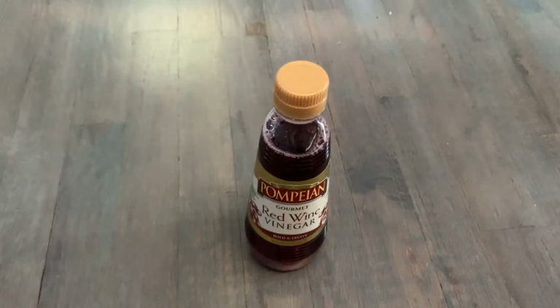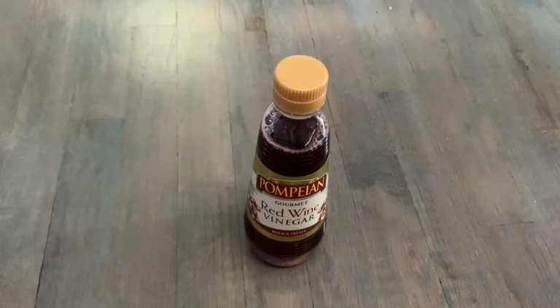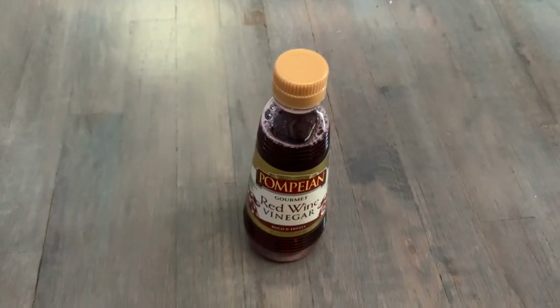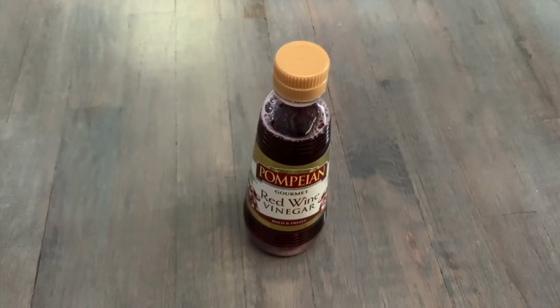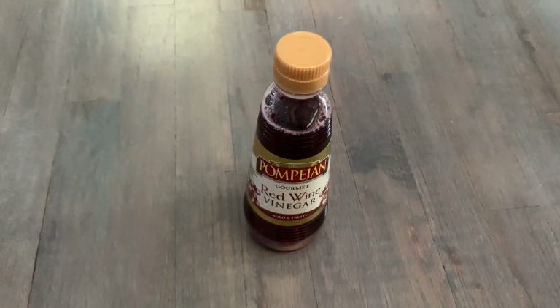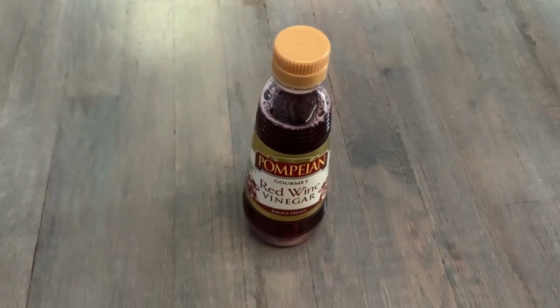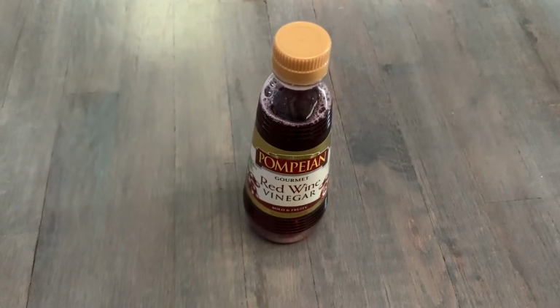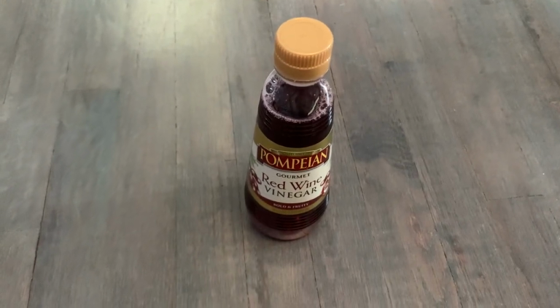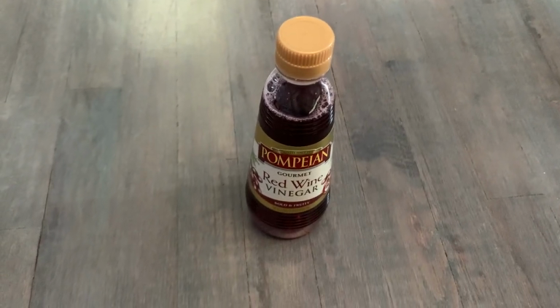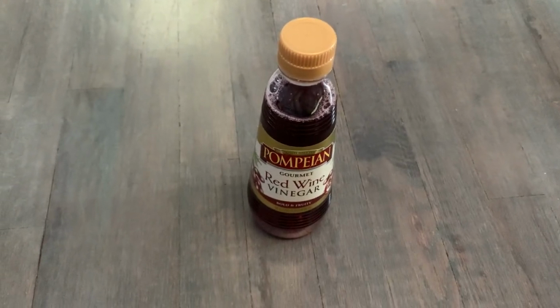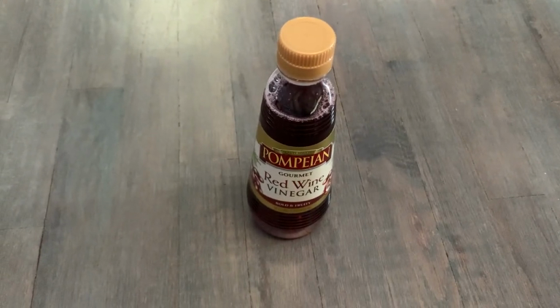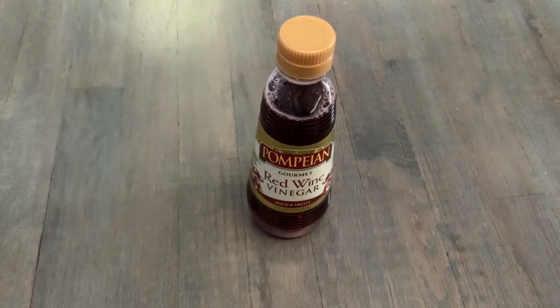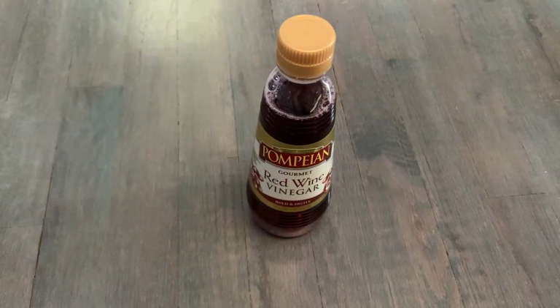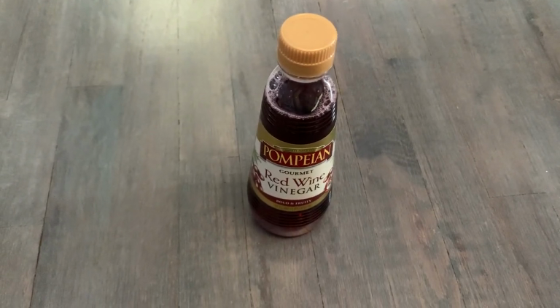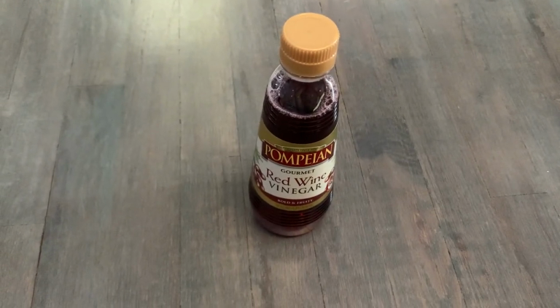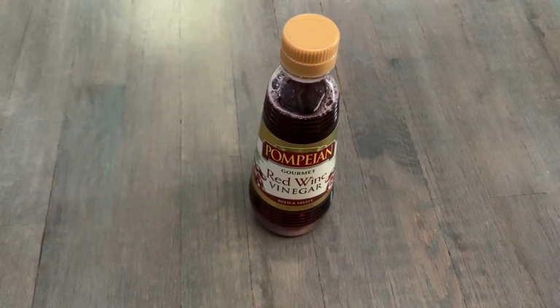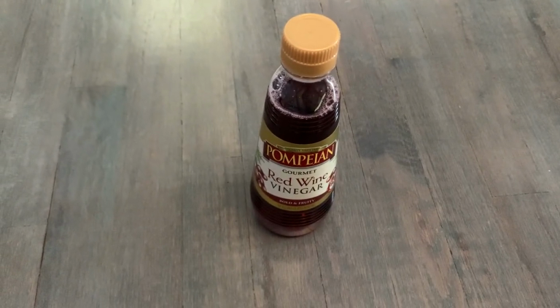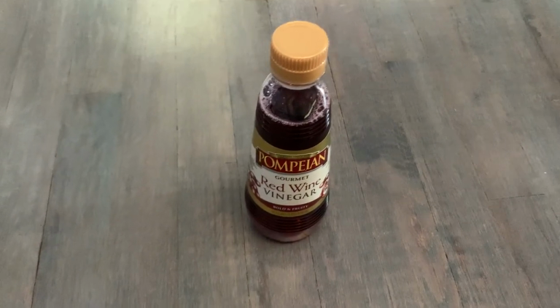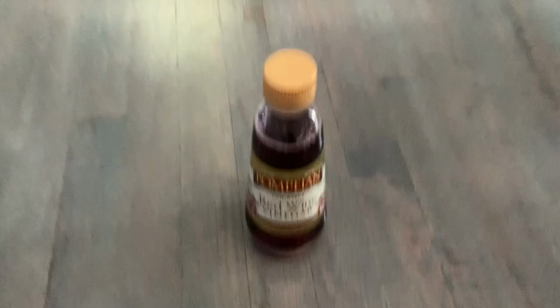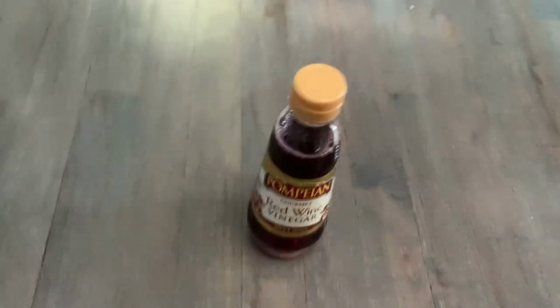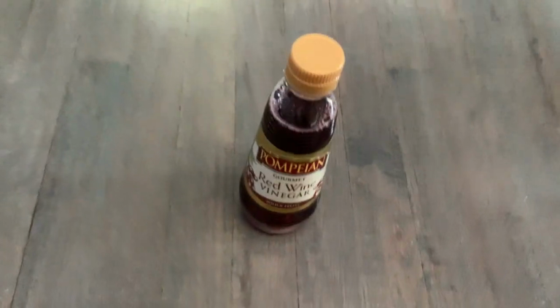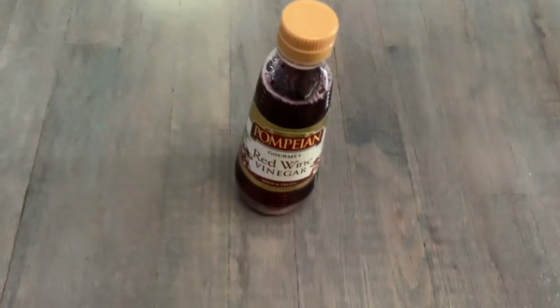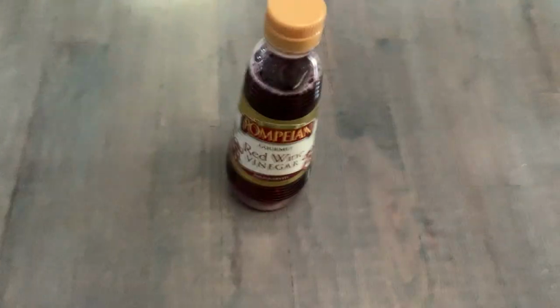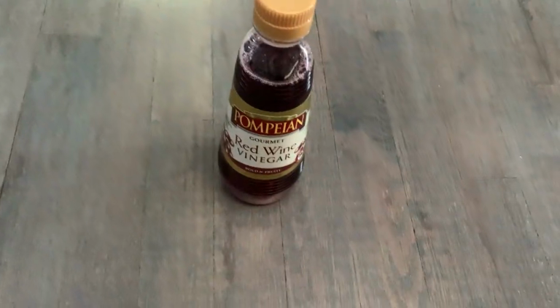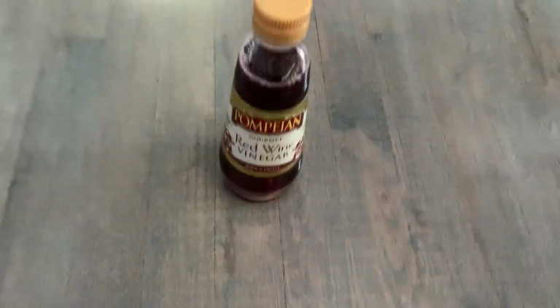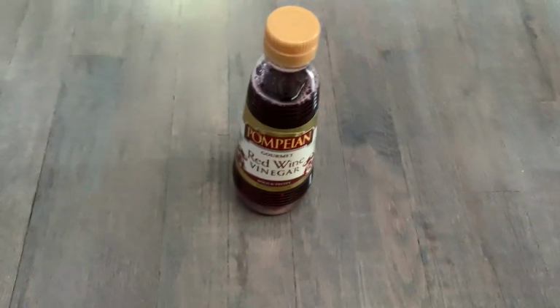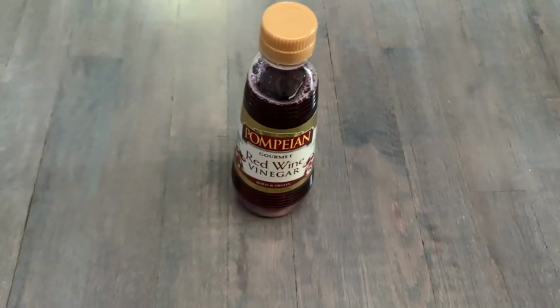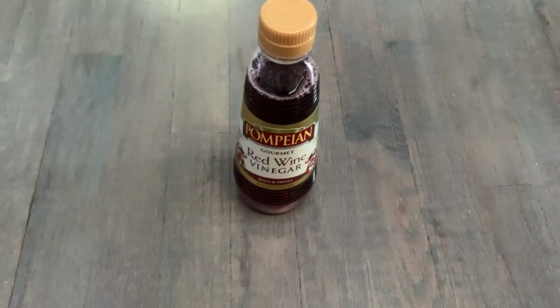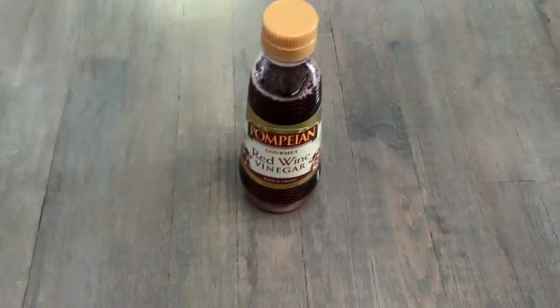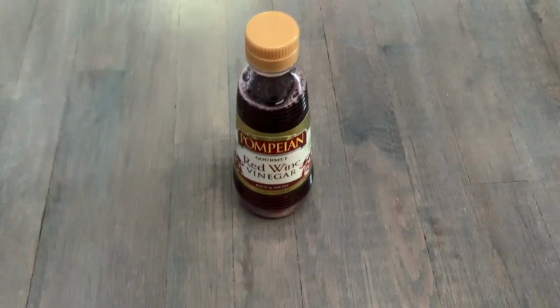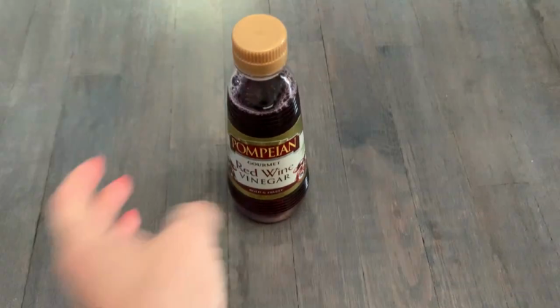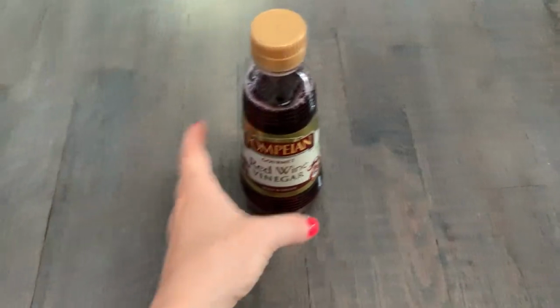Hey guys, this video is on Pompeian Gourmet Red Wine Vinegar. This is my favorite red wine vinegar. I use this for so many things.